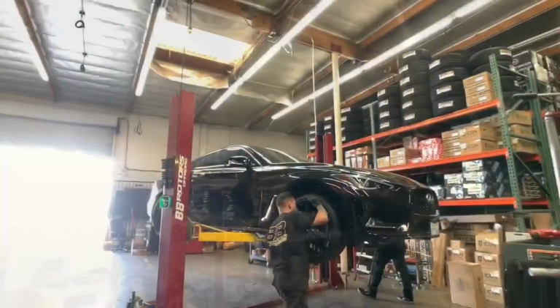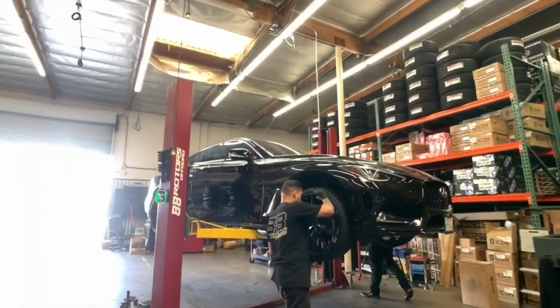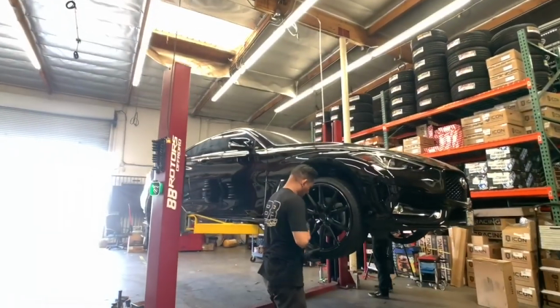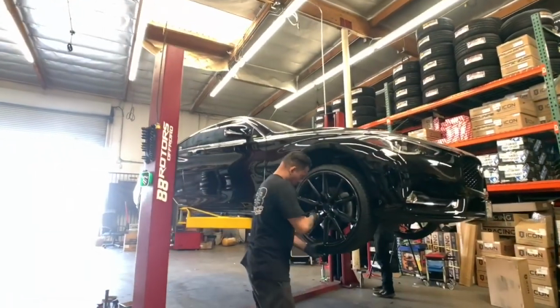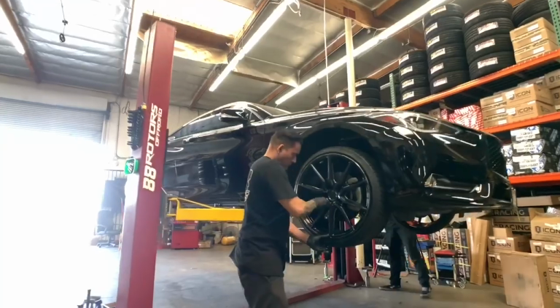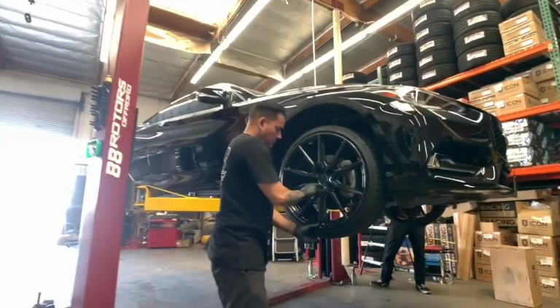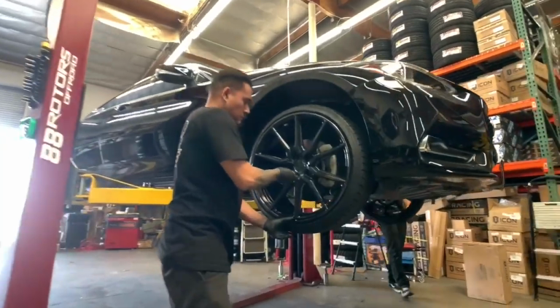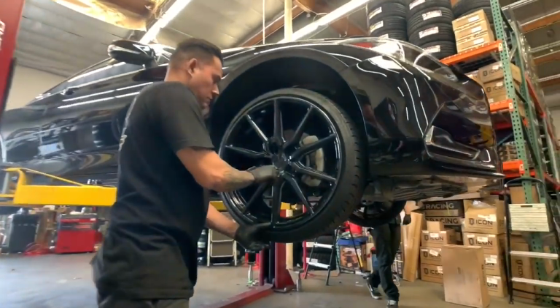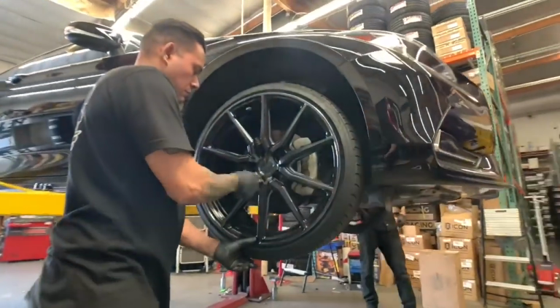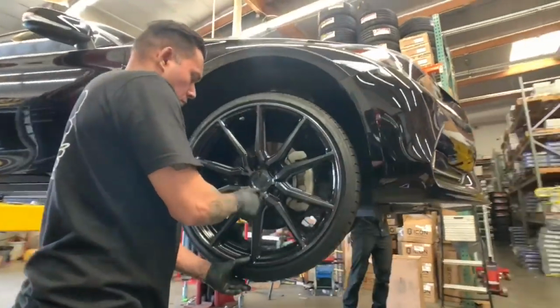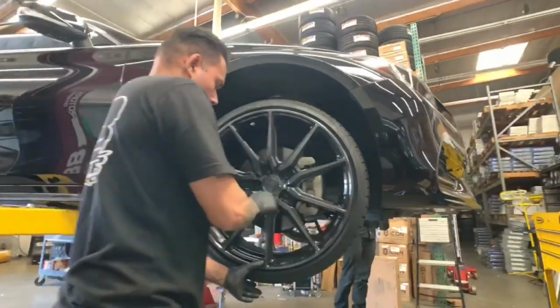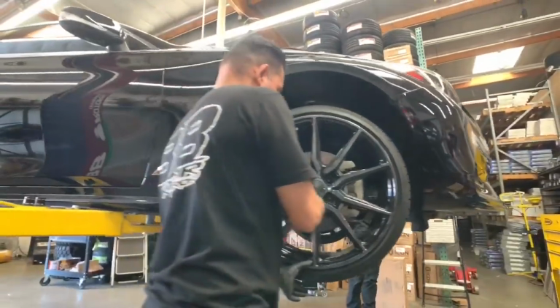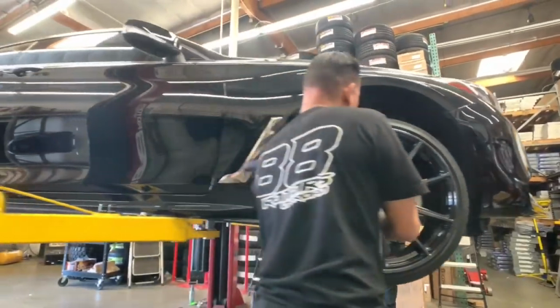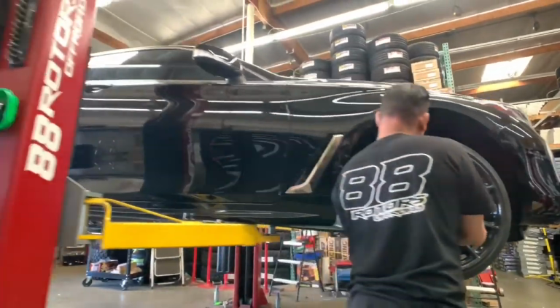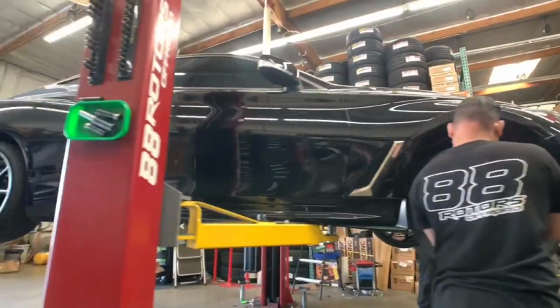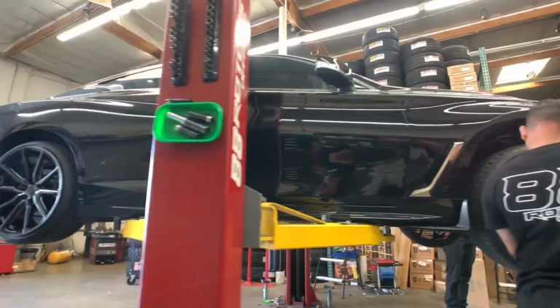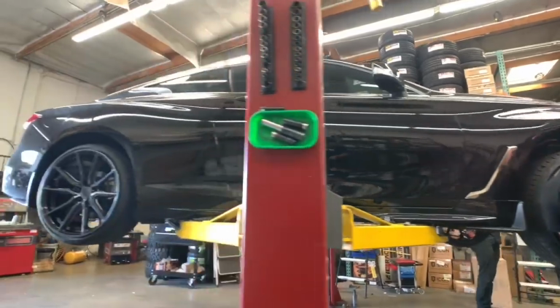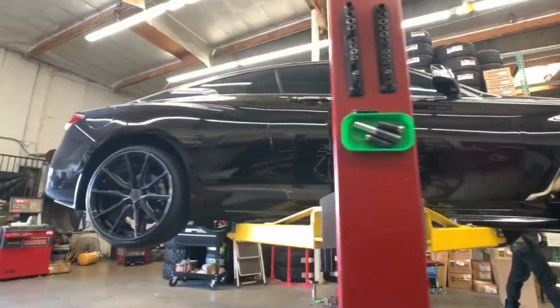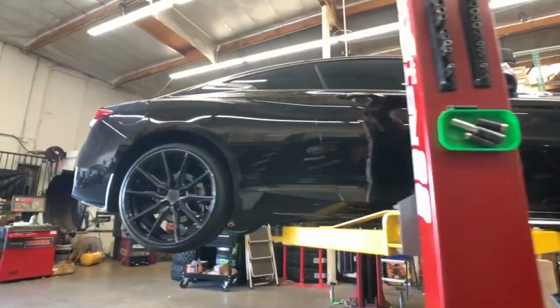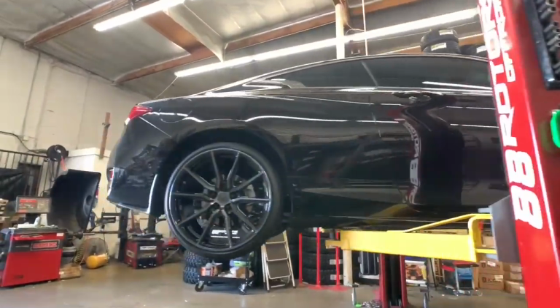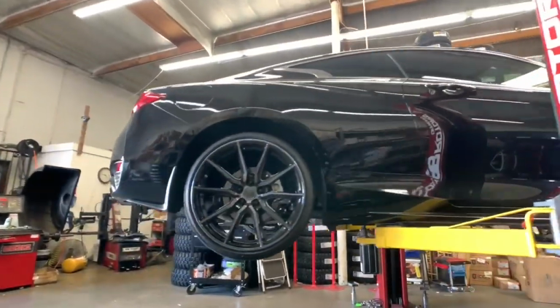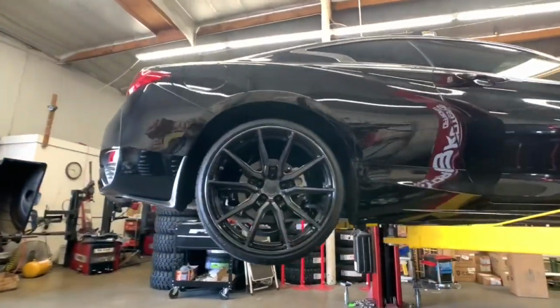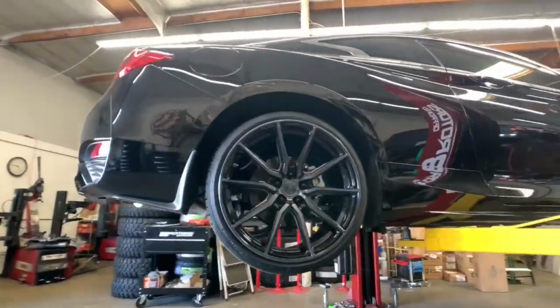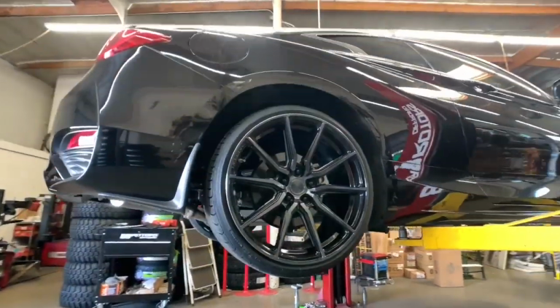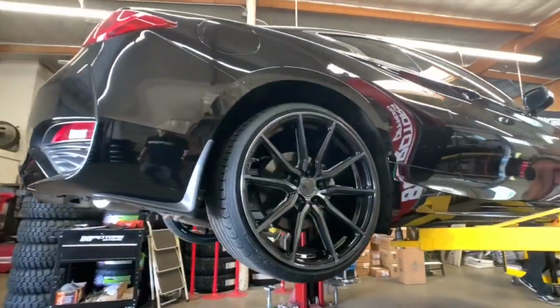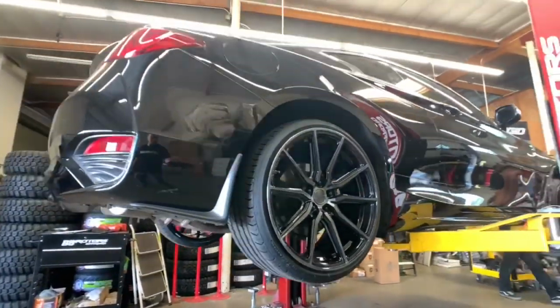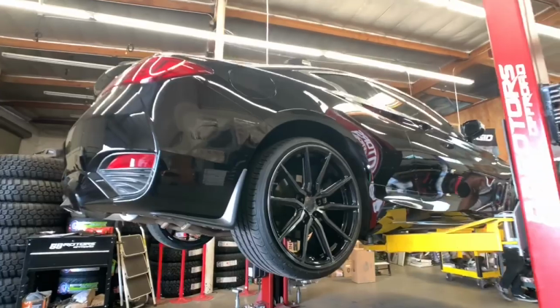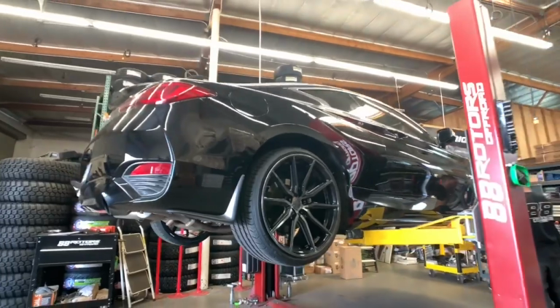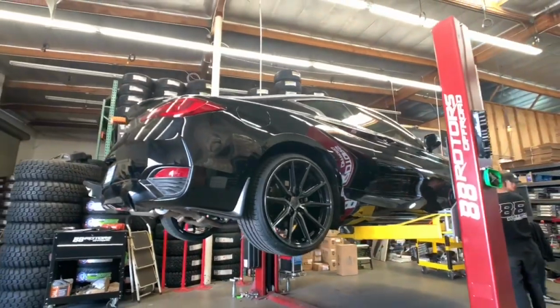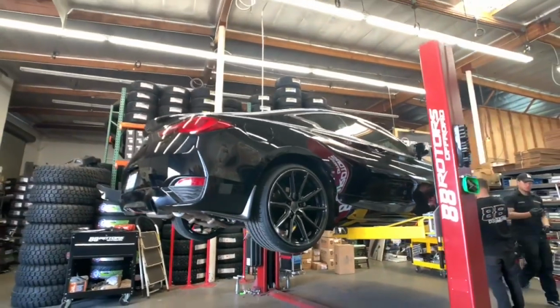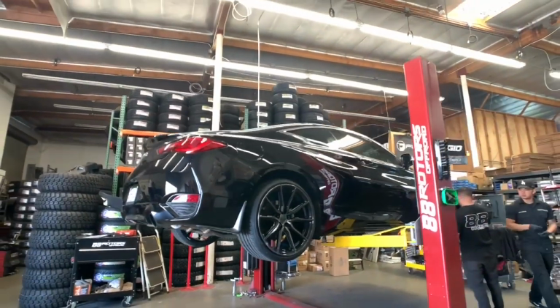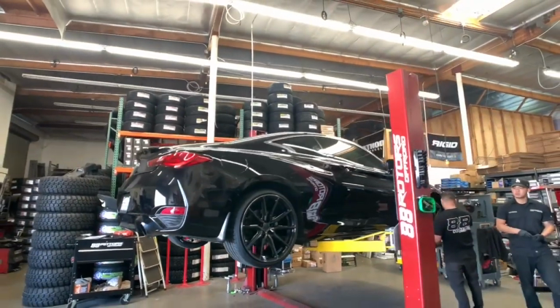Whether you like to lower your car or lift your truck, we've got you covered. We're doing an airlift setup on this Q60 right here and we'll be posting a full video of this one on YouTube shortly. So if you want to get some work done to your car or truck, hit us up.